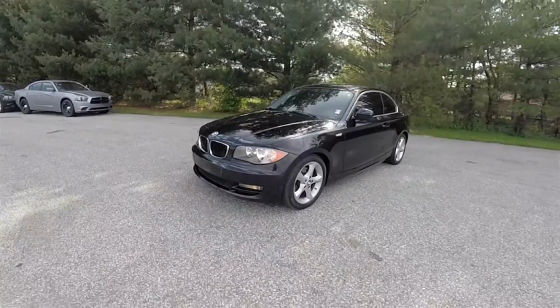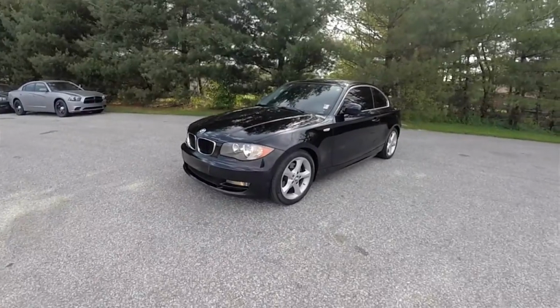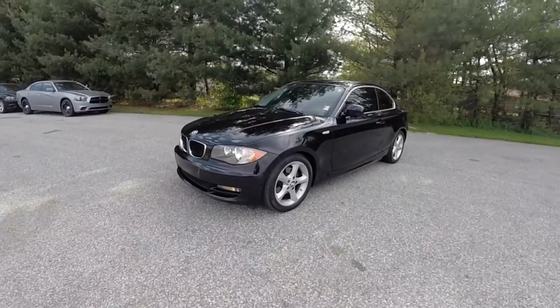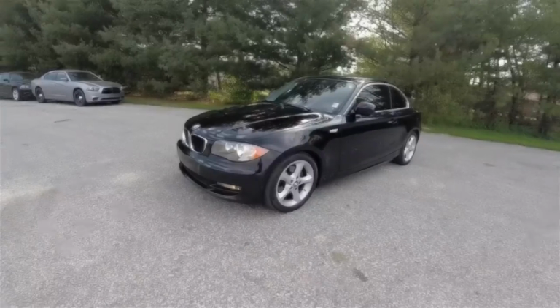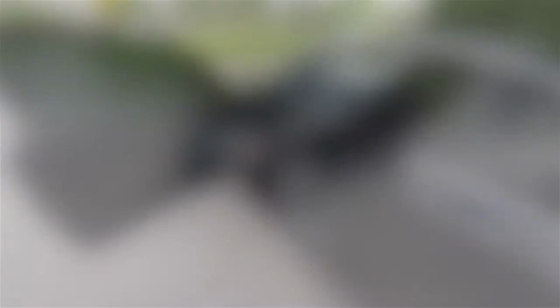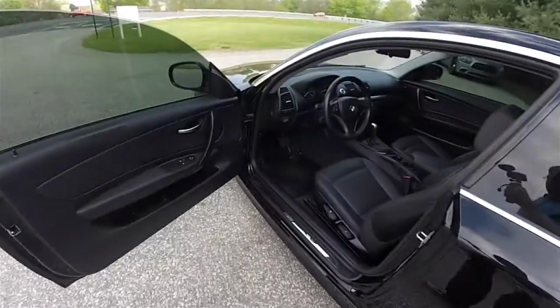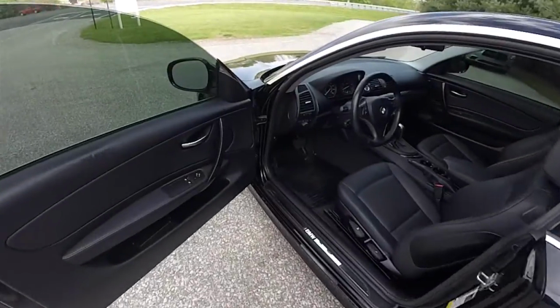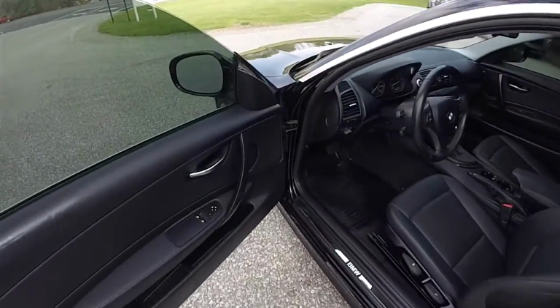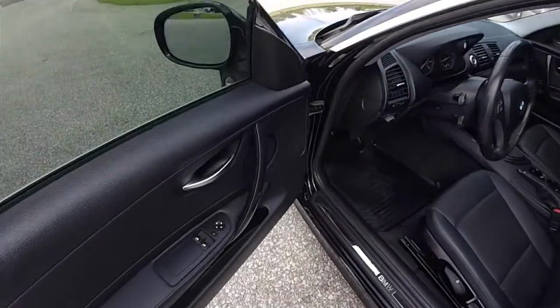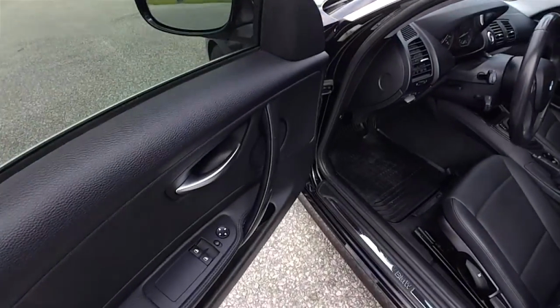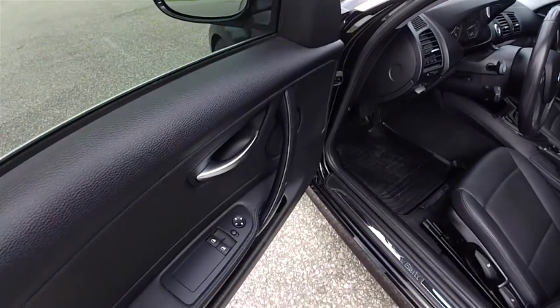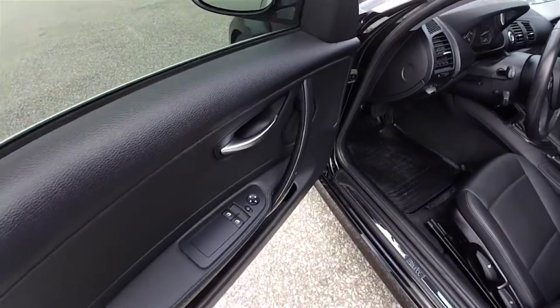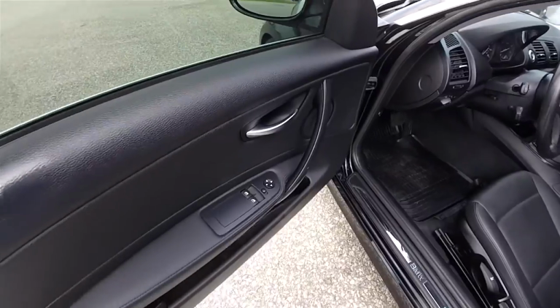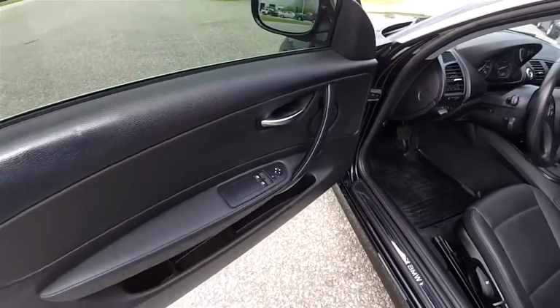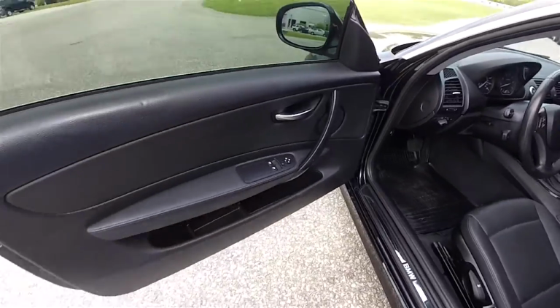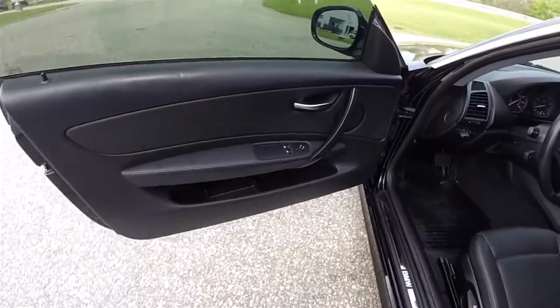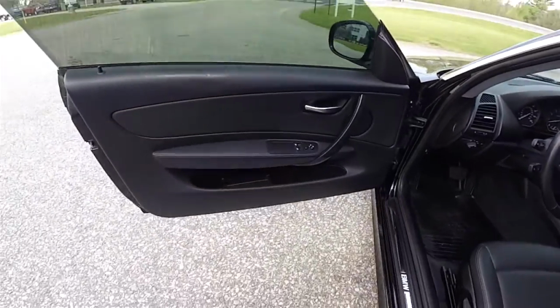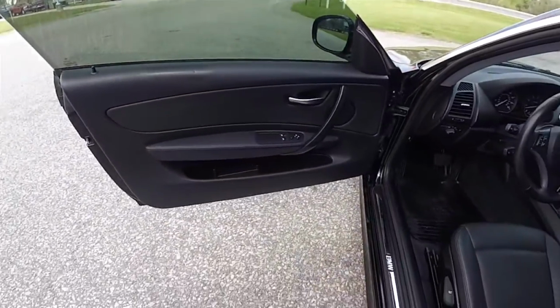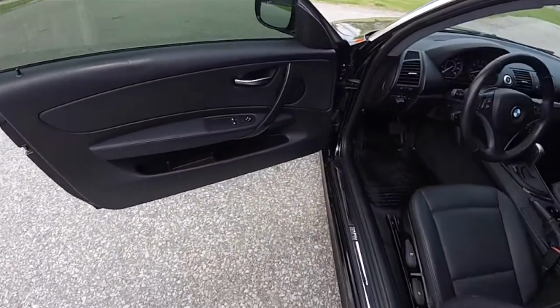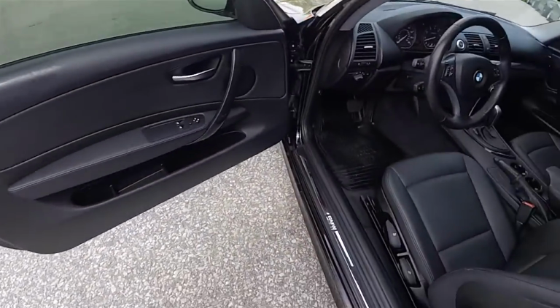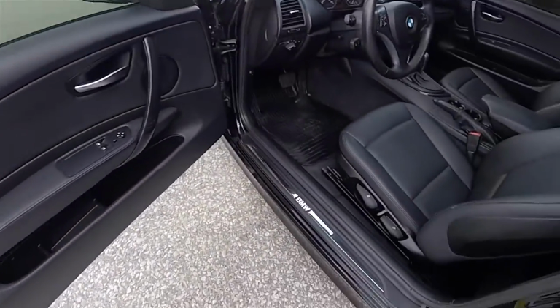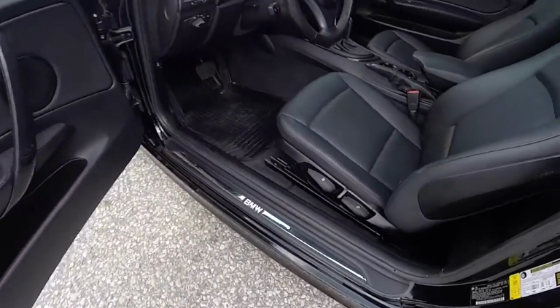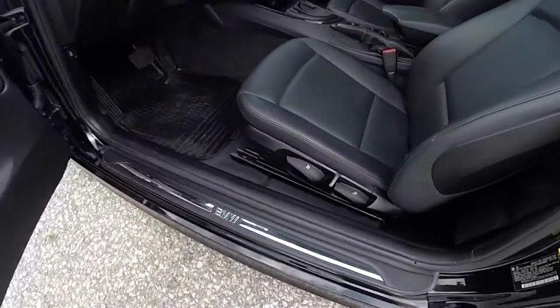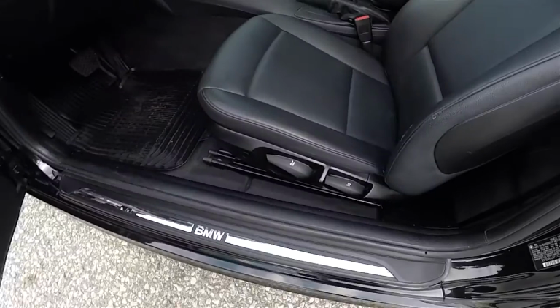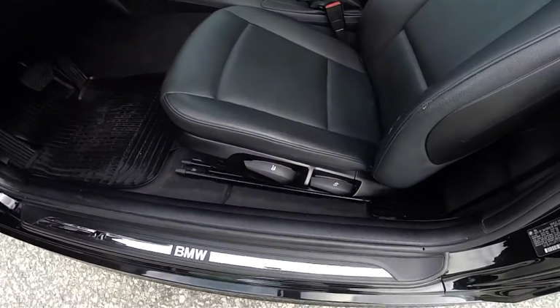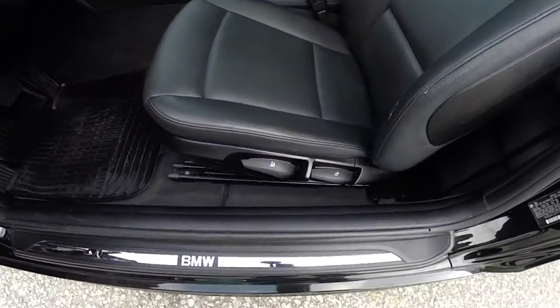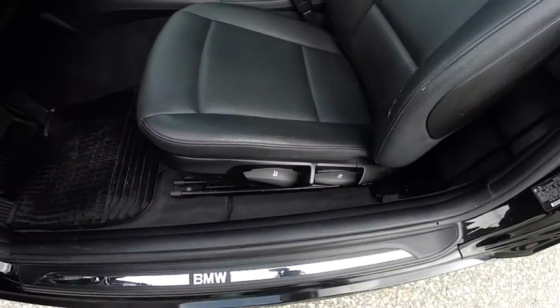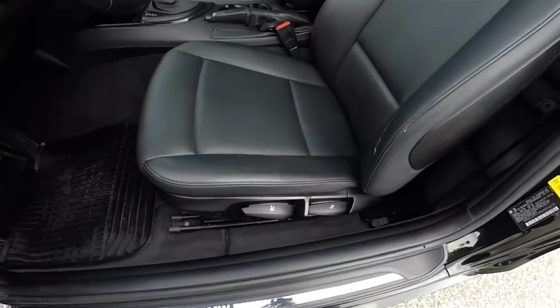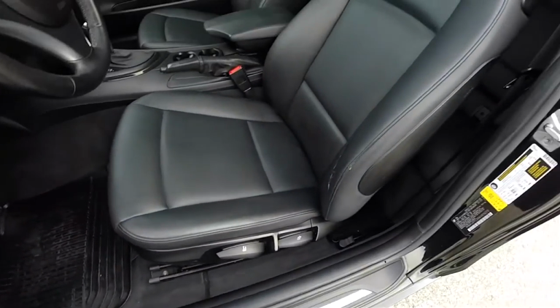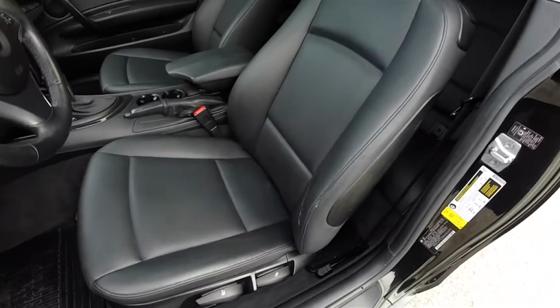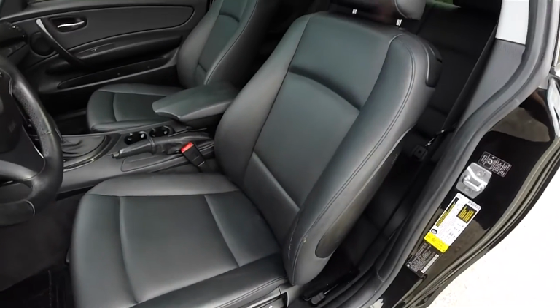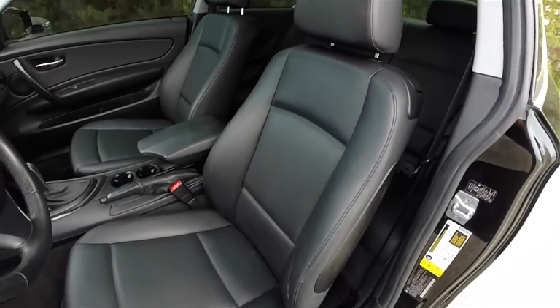Let's take a look at the inside. Inside we have power mirrors, power windows, and power door locks. Manual seat adjust with height adjustment. And side impact airbags.